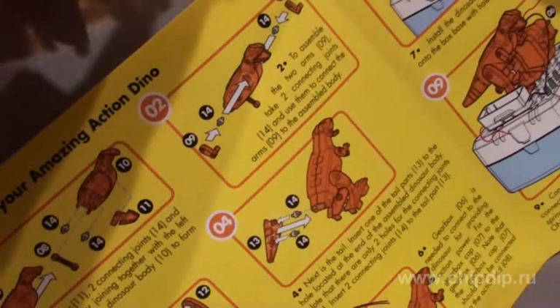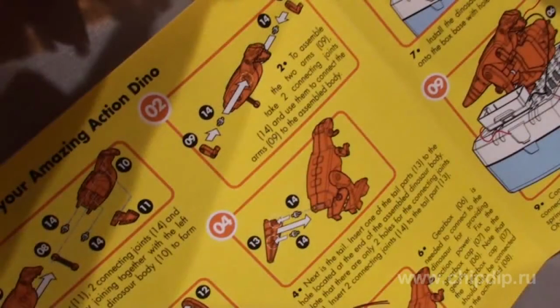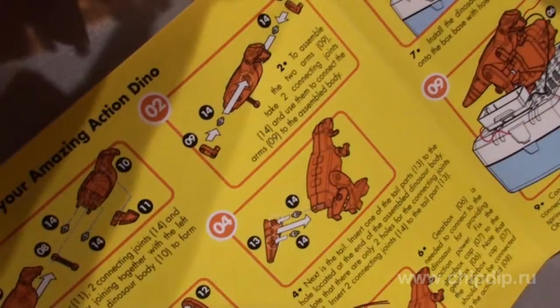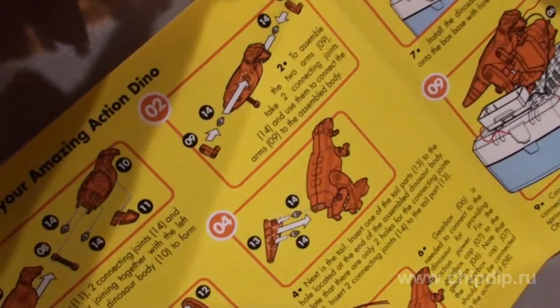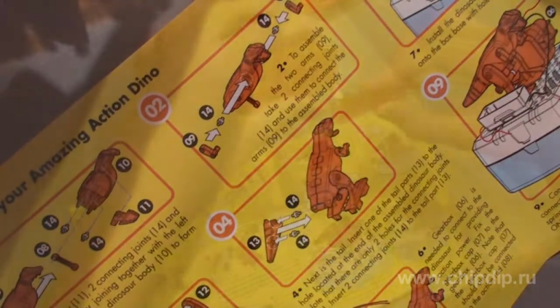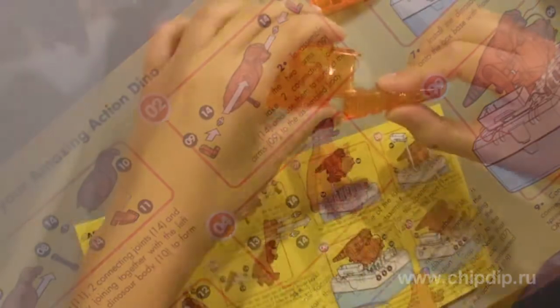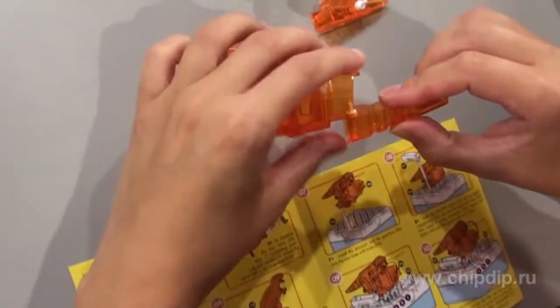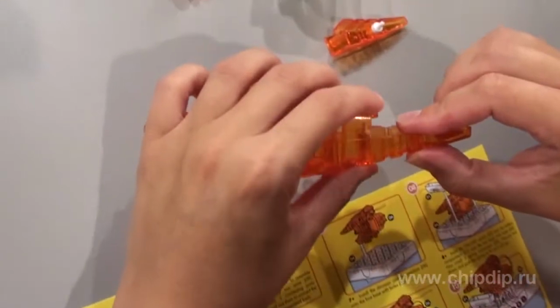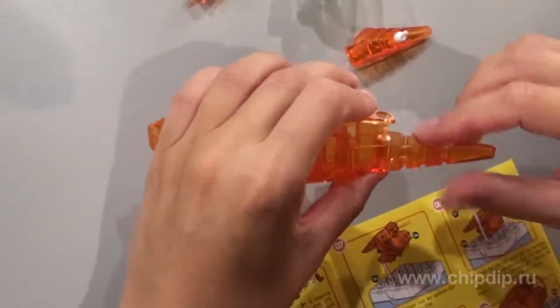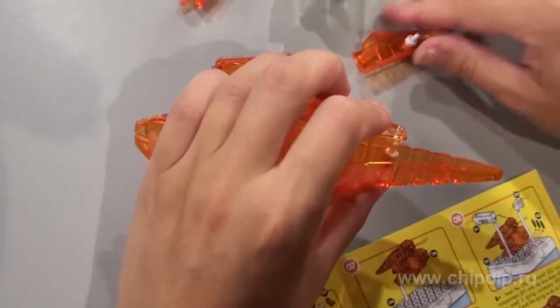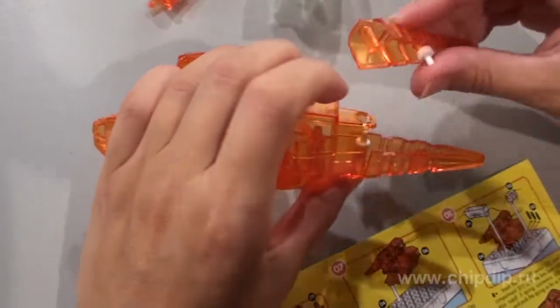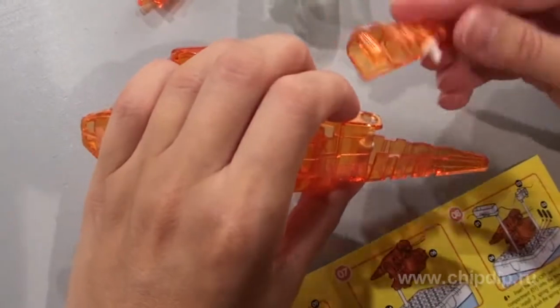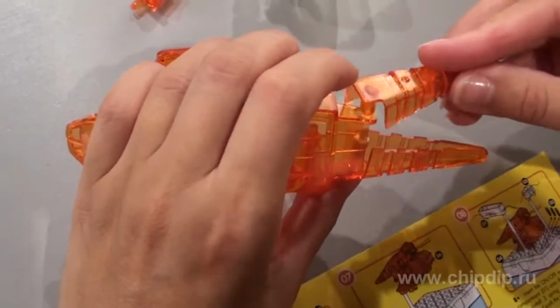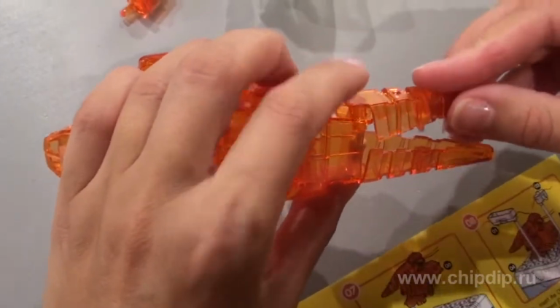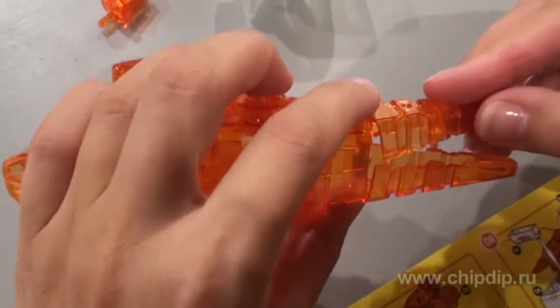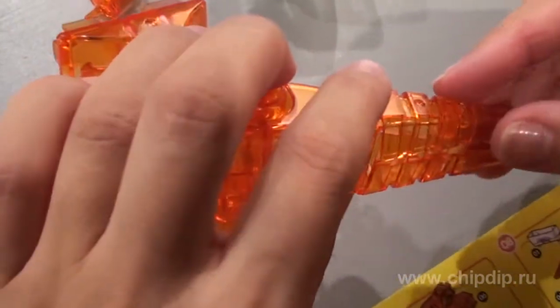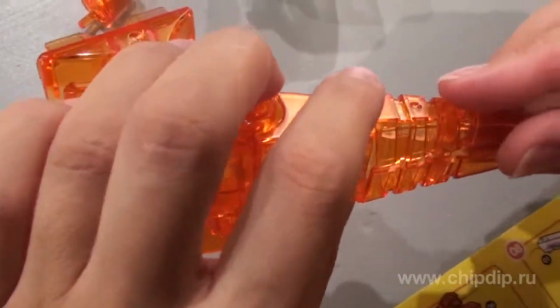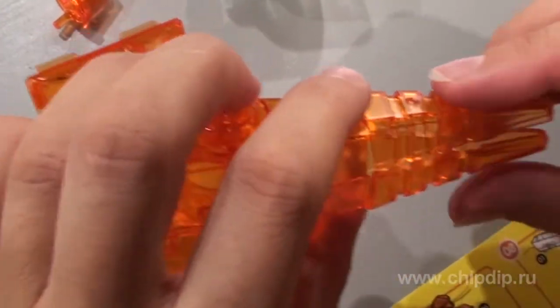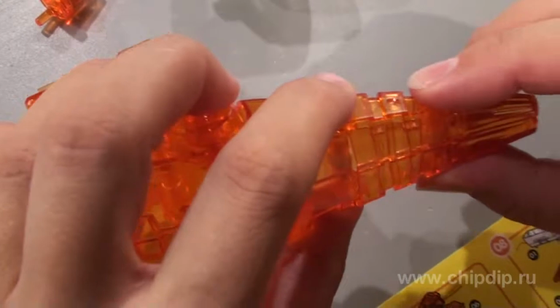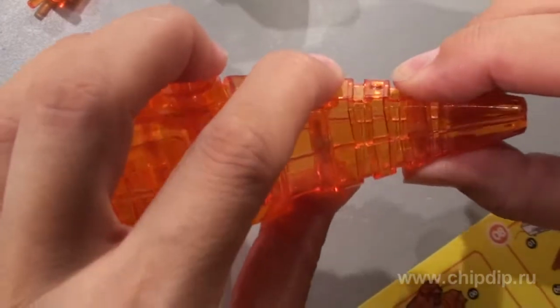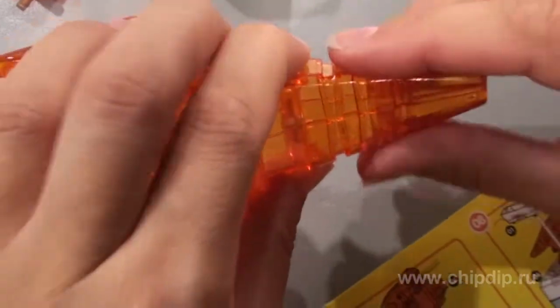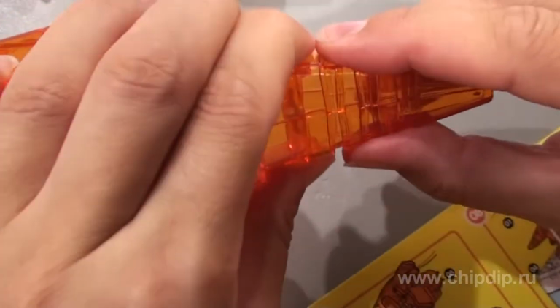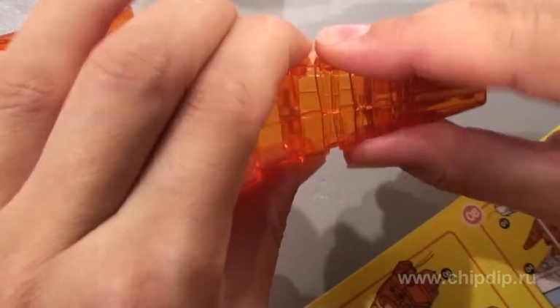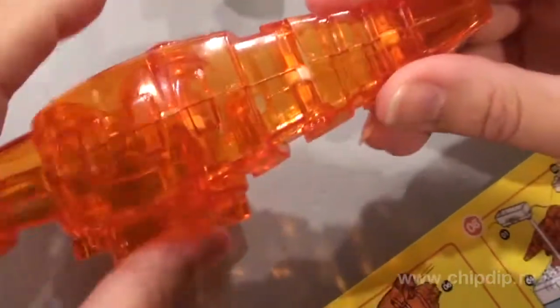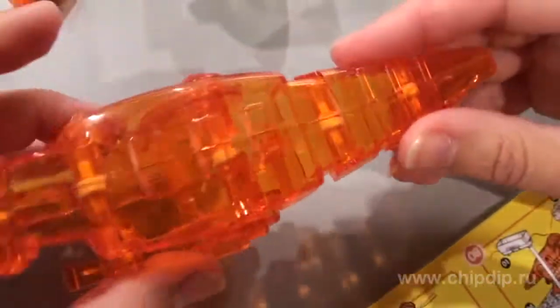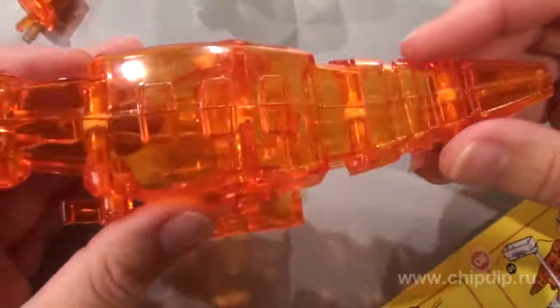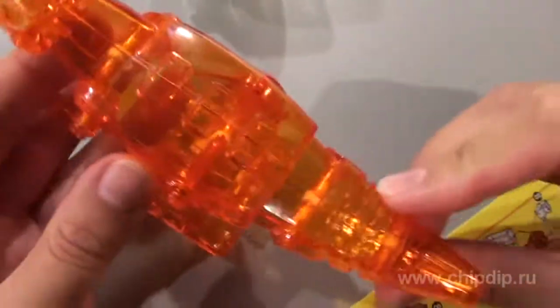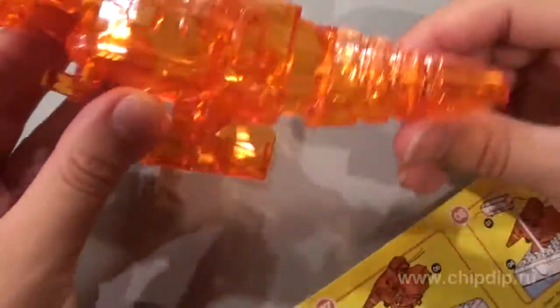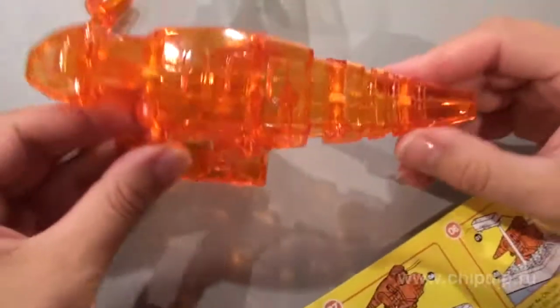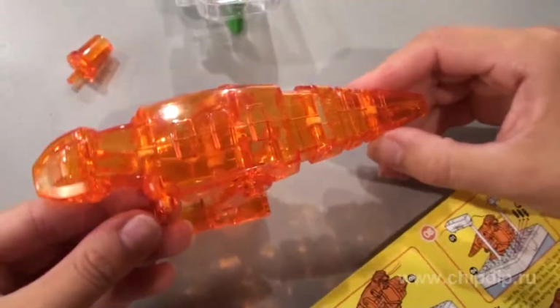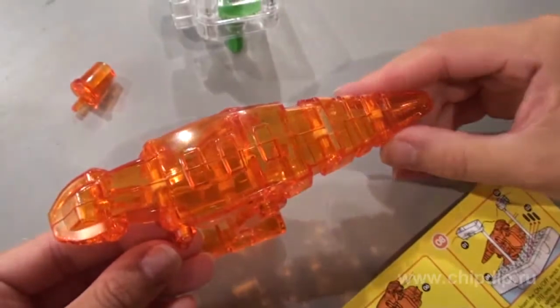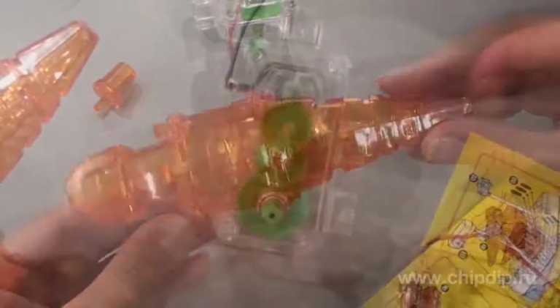Then join the tail. Insert one part of the tail into the hole situated in the back part of the dinosaur body assembled. Insert two connecting clamps into the part of the tail, take the other part of the tail and join it to the first part.